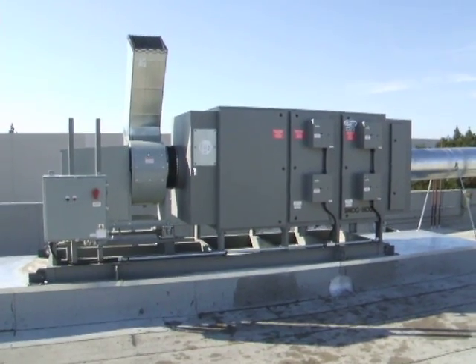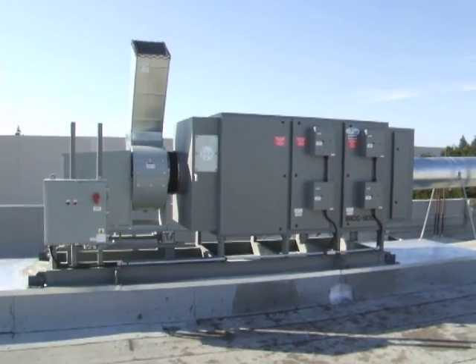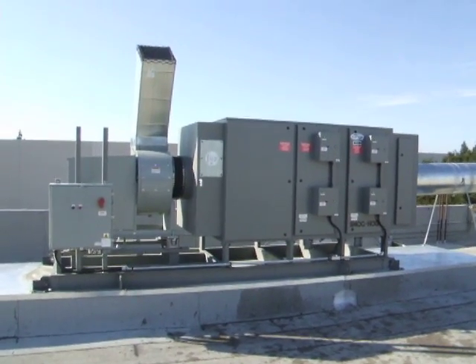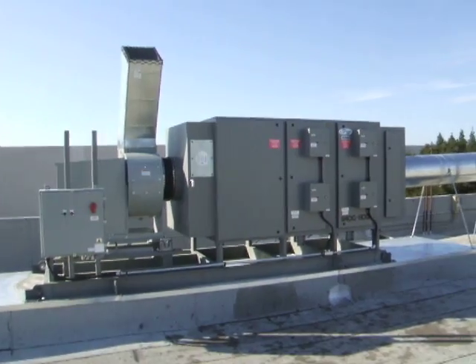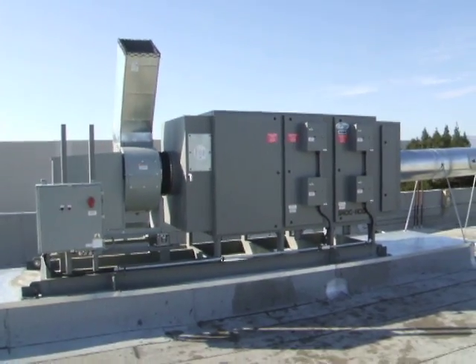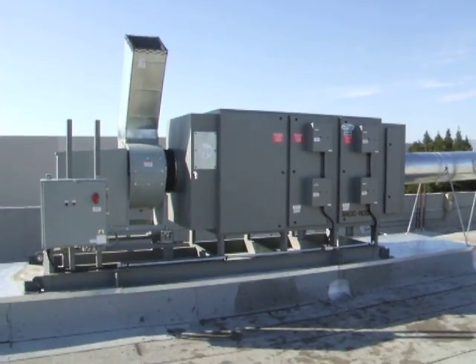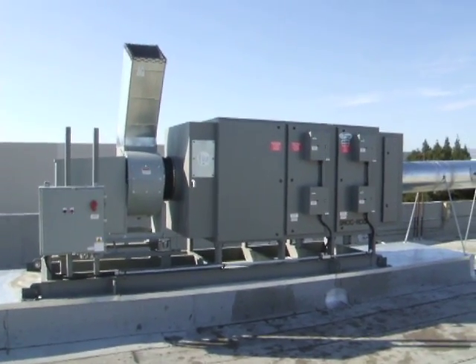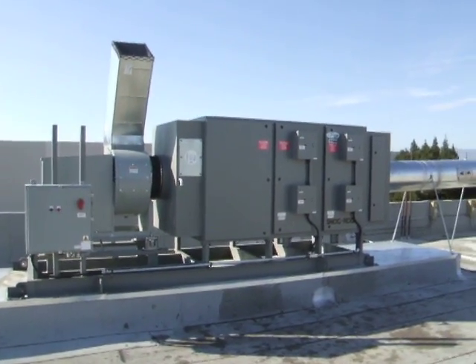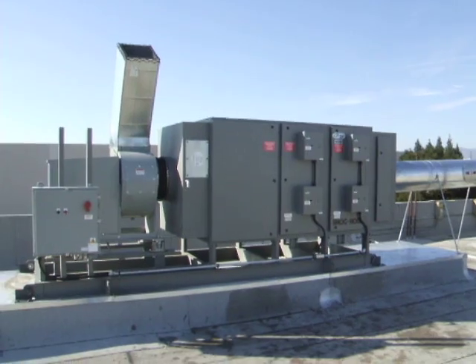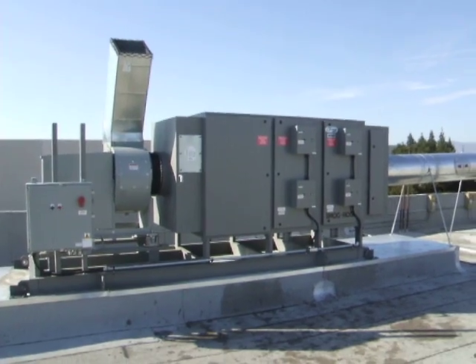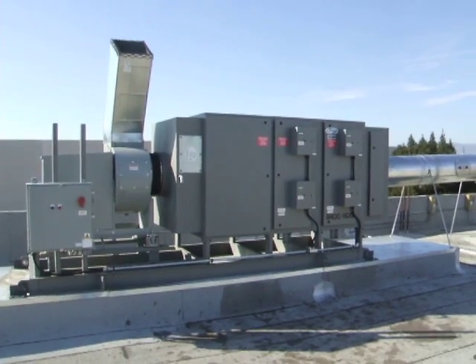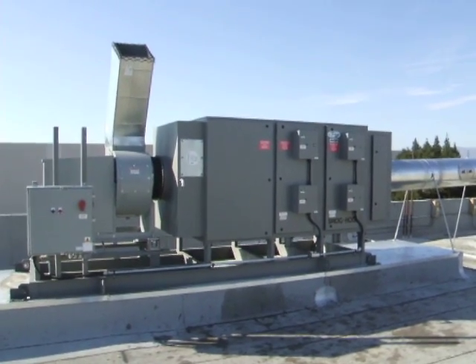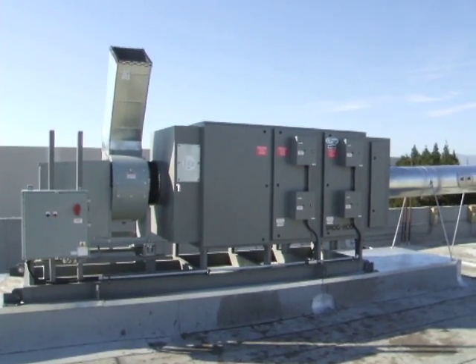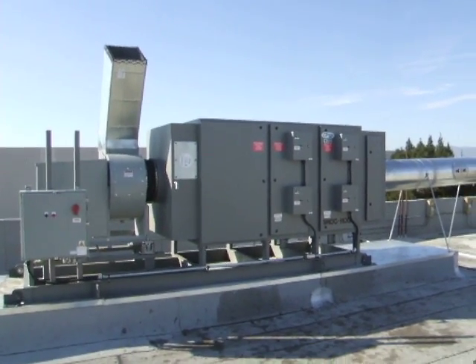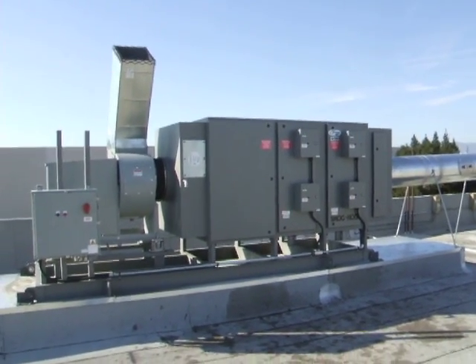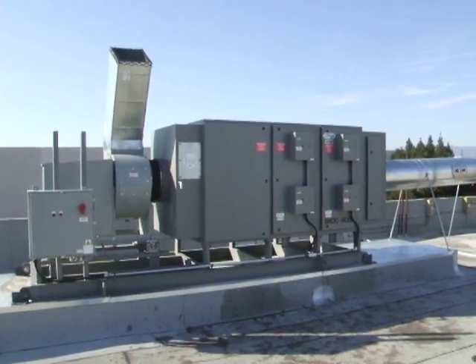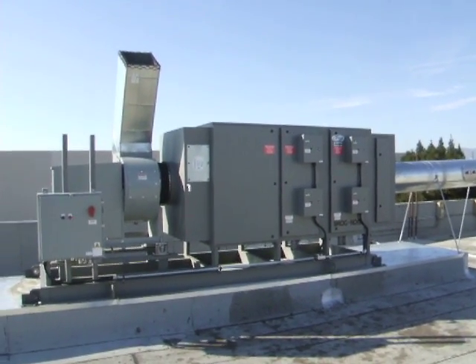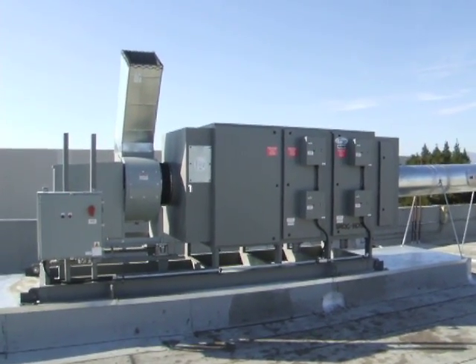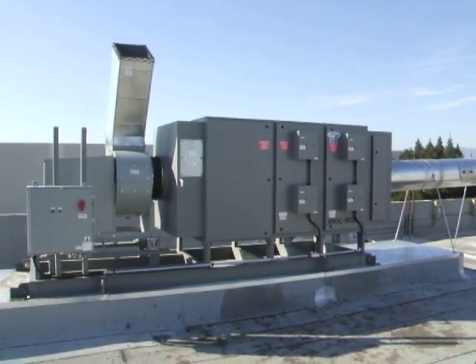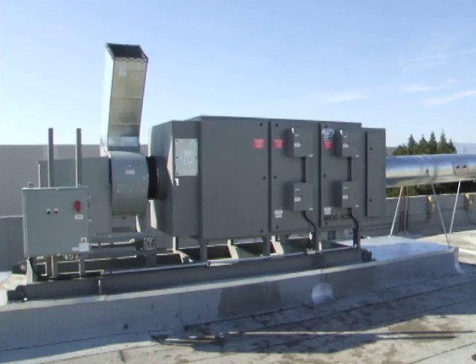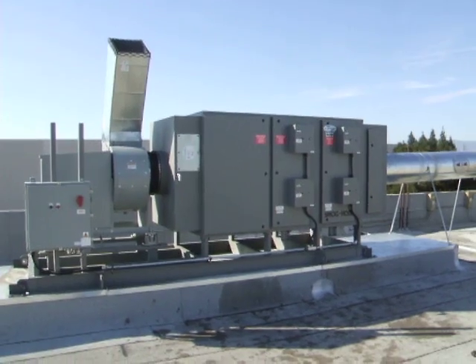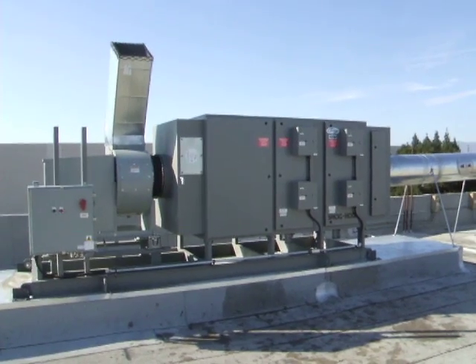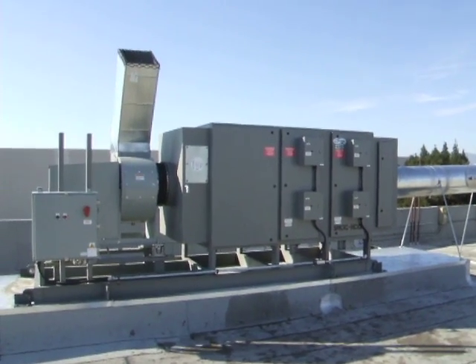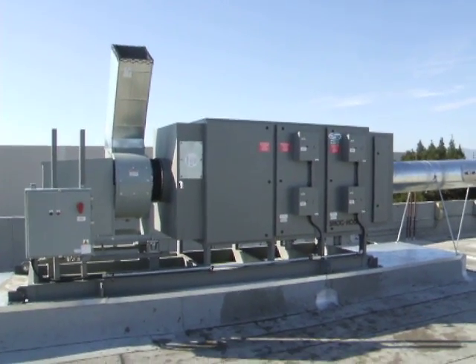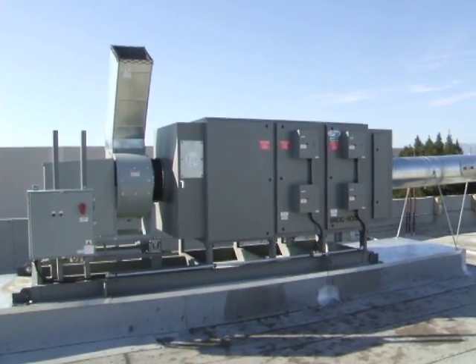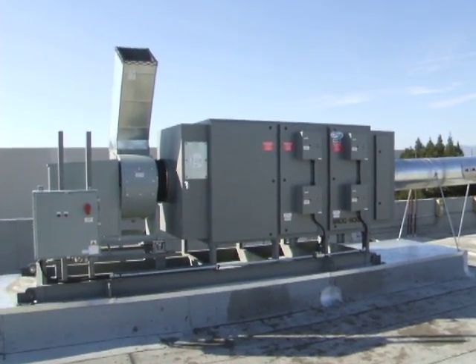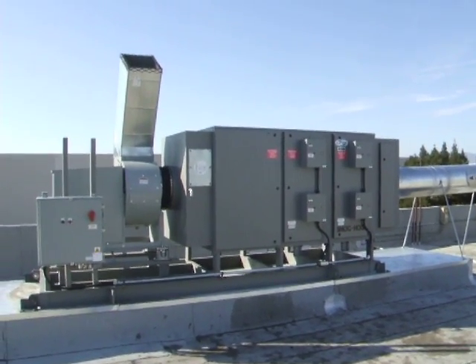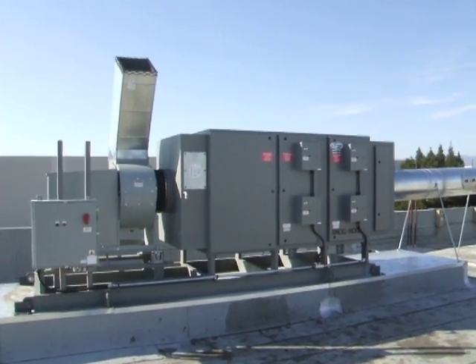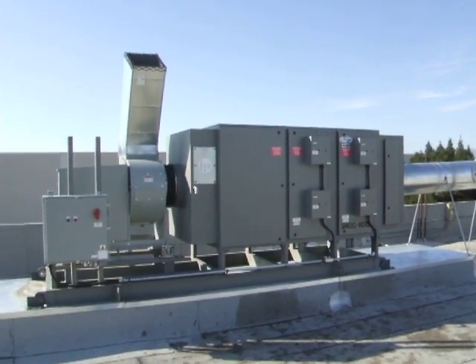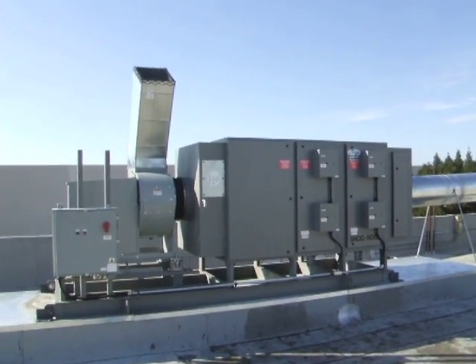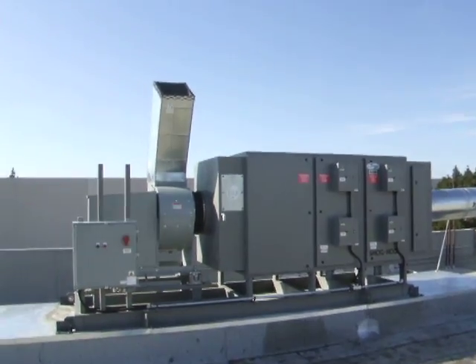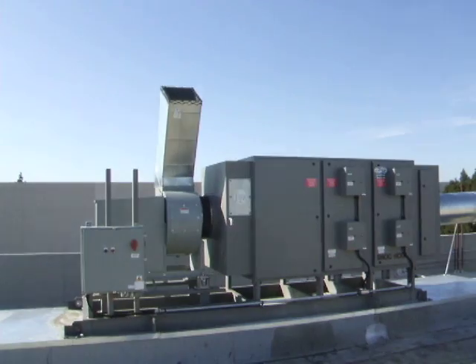What we've got here is a United Air Specialists Smog Hog PSG 22-2 with carbon odor control. It's installed on an industrial fryer operation. We're going to turn the power packs off and show you what happens — we're going to be able to see all the visible emissions that we're controlling.